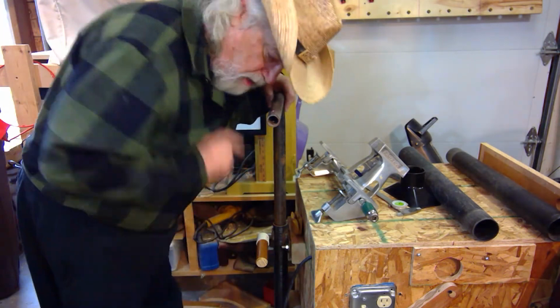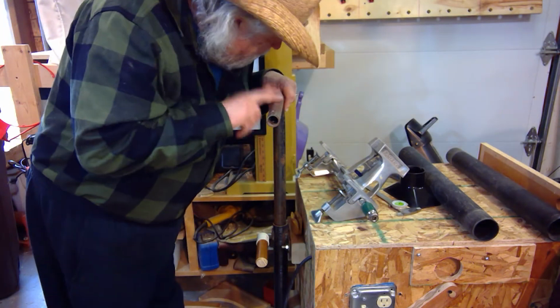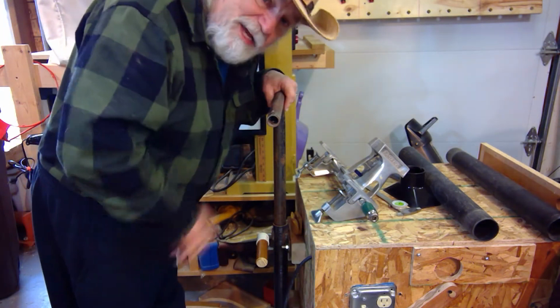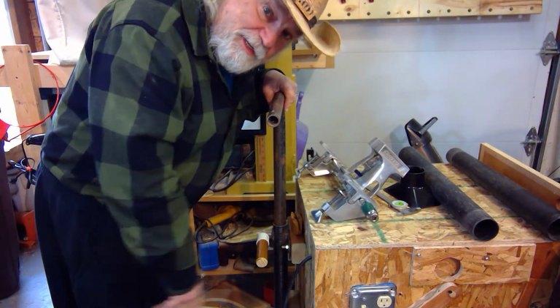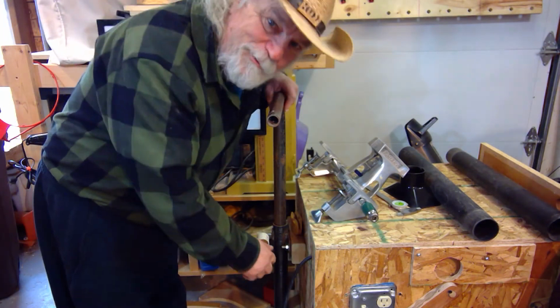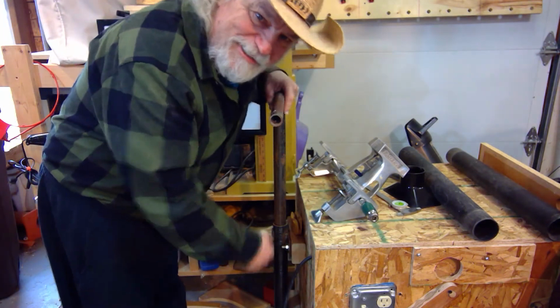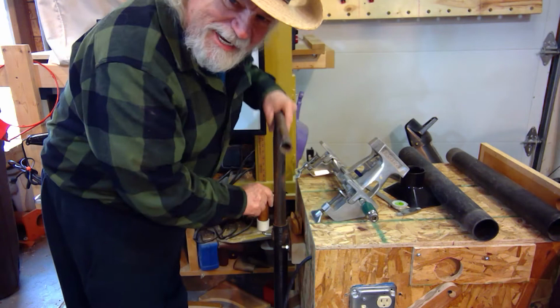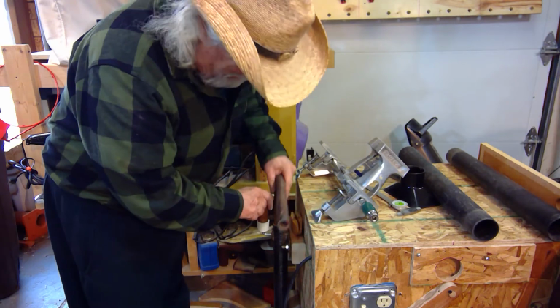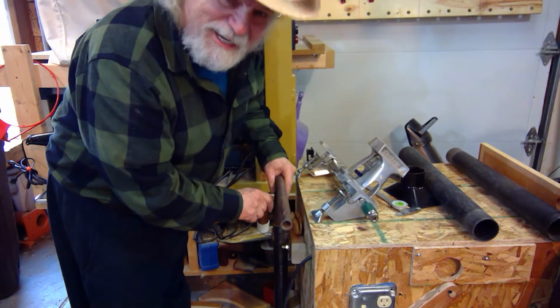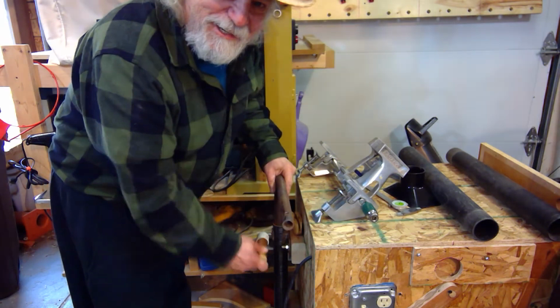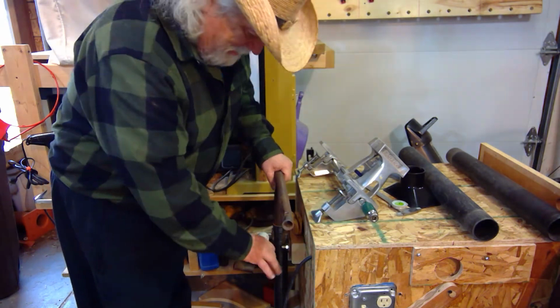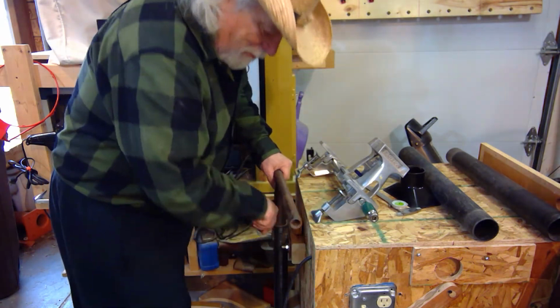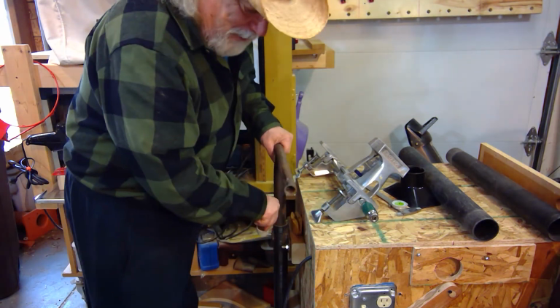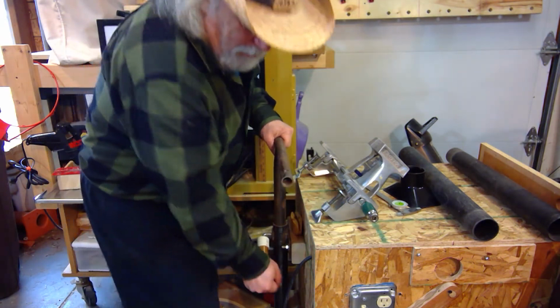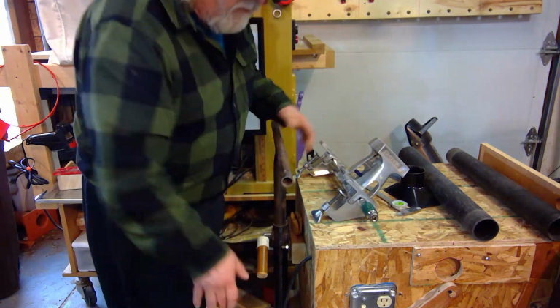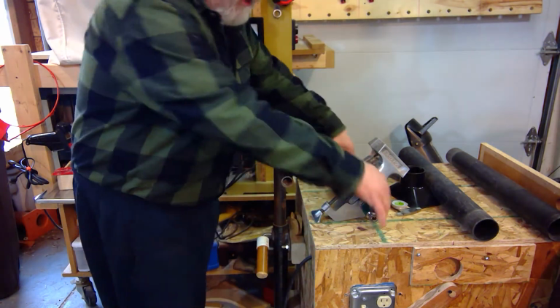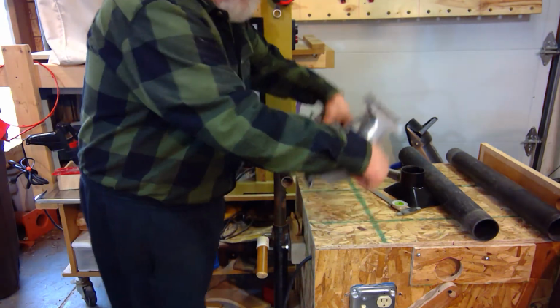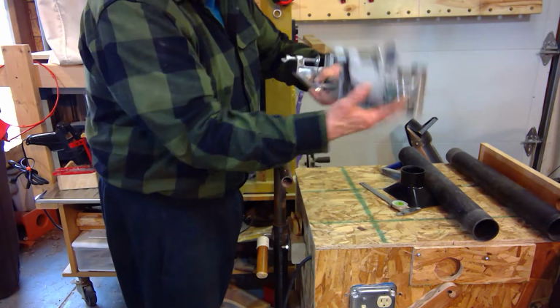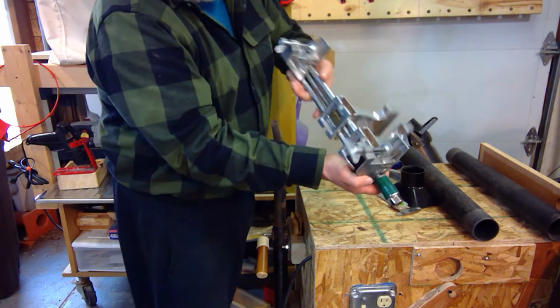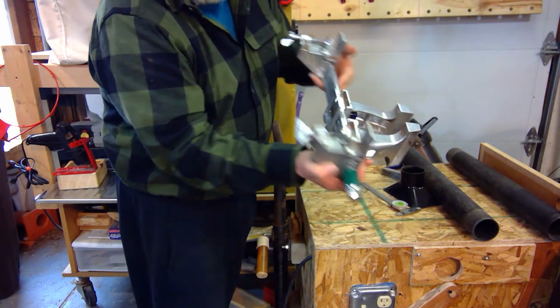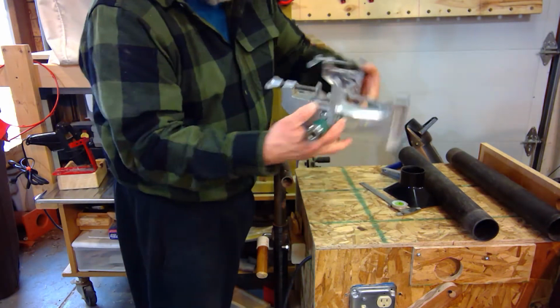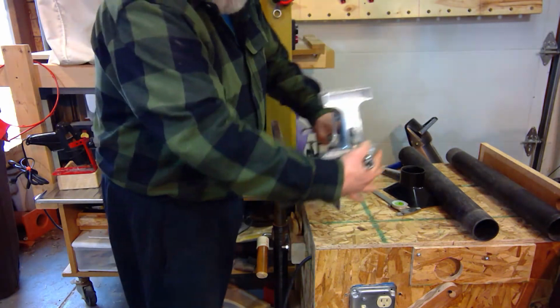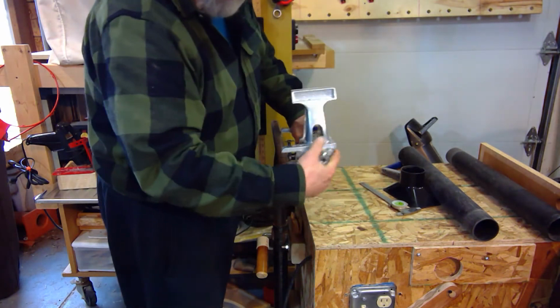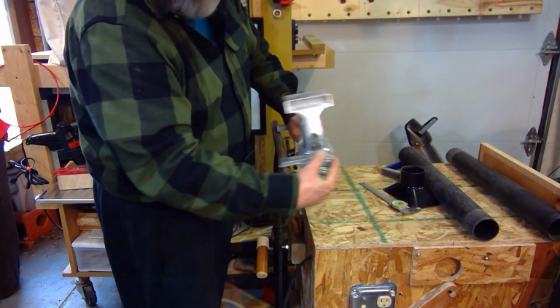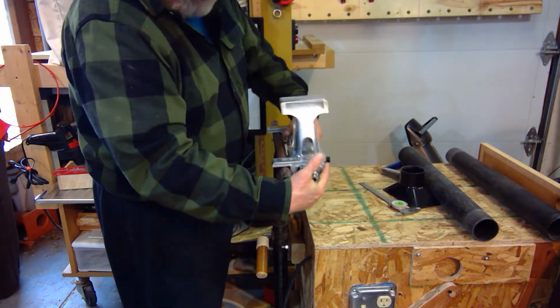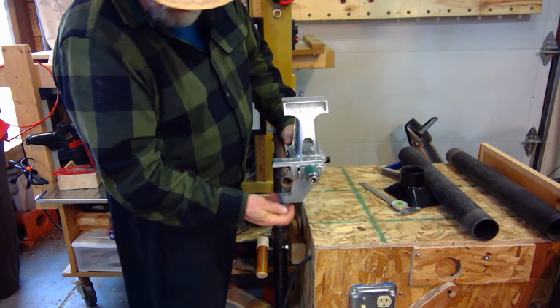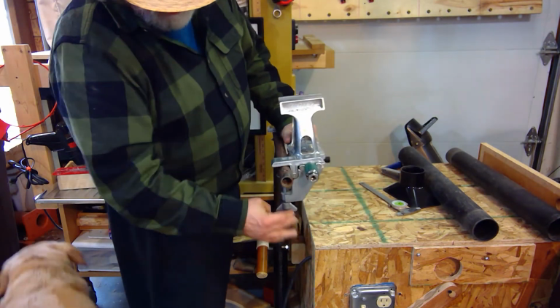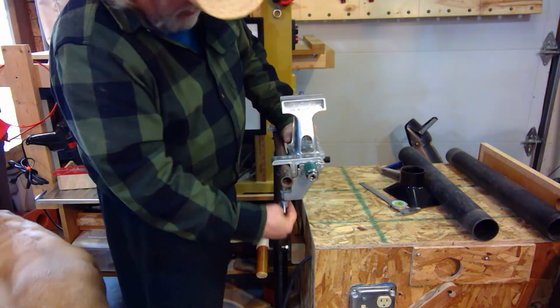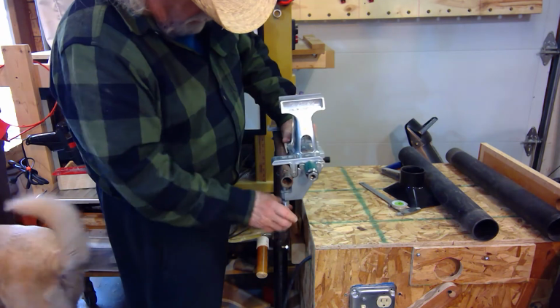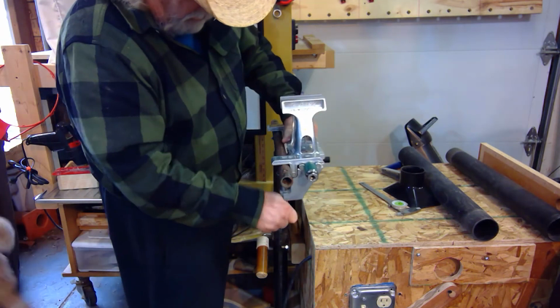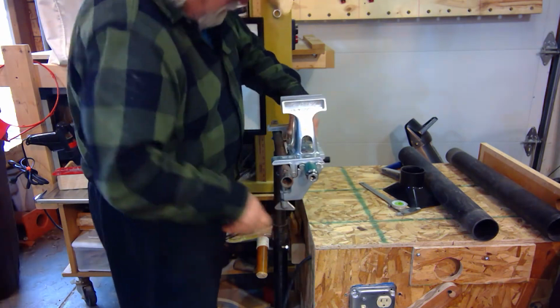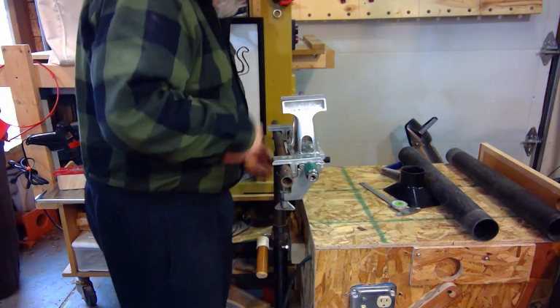I got to thinking I can multitask this. So now what I'm going to do is keep my Zyliss vice here and just keep the clamps on the handle like so.